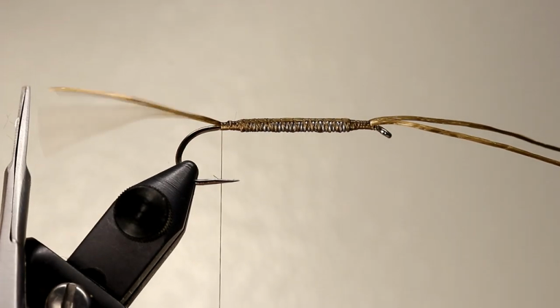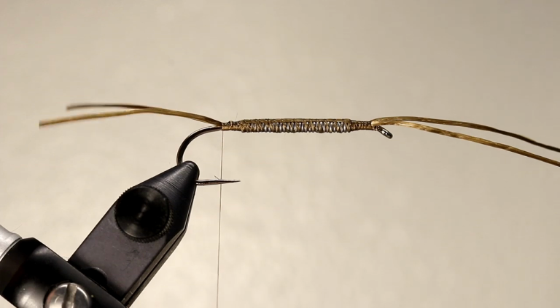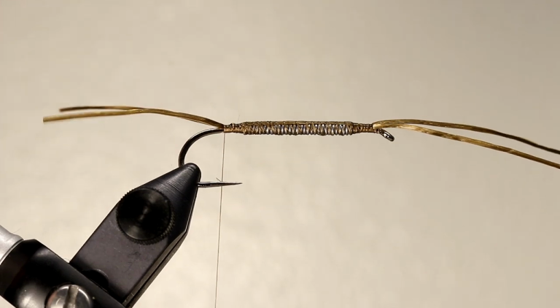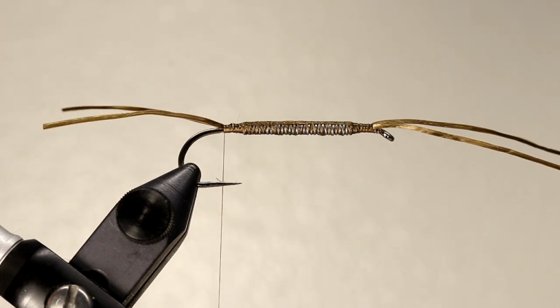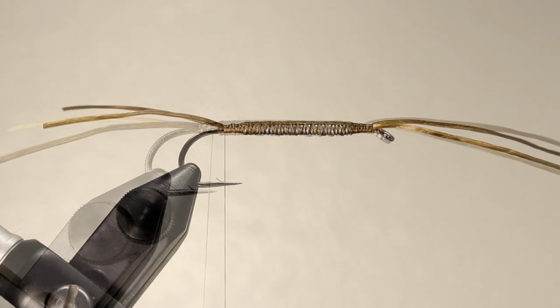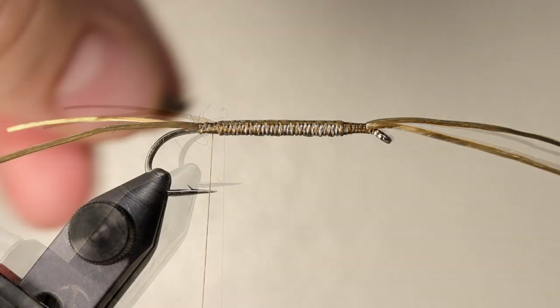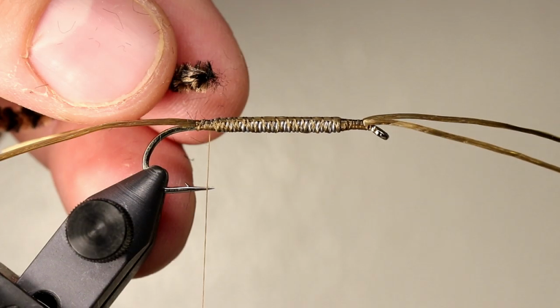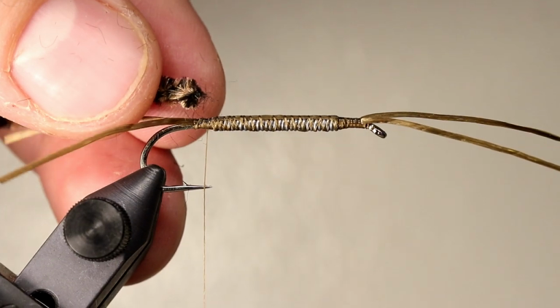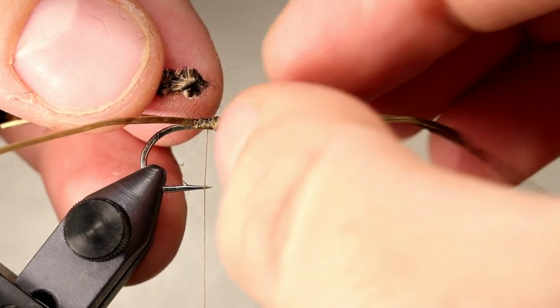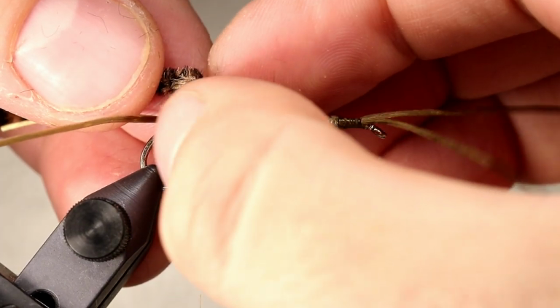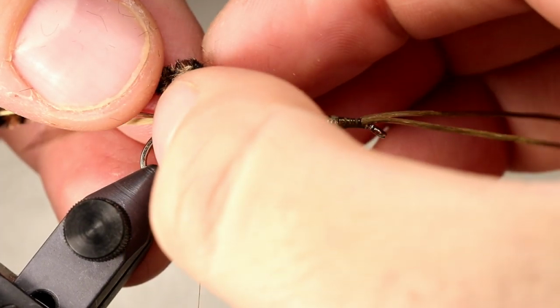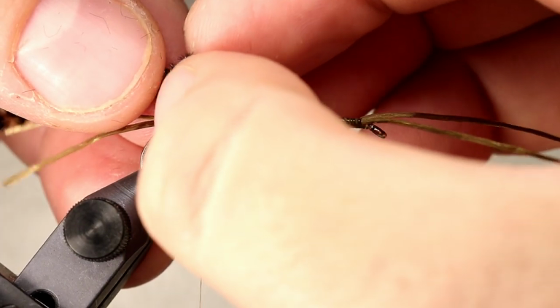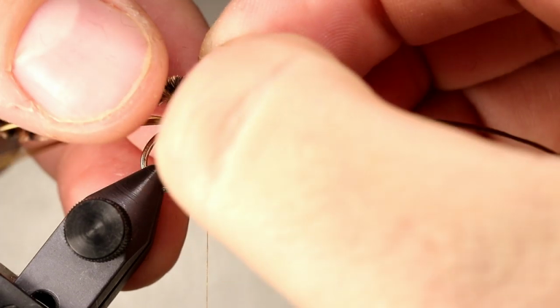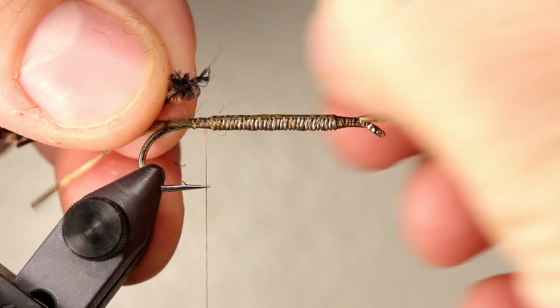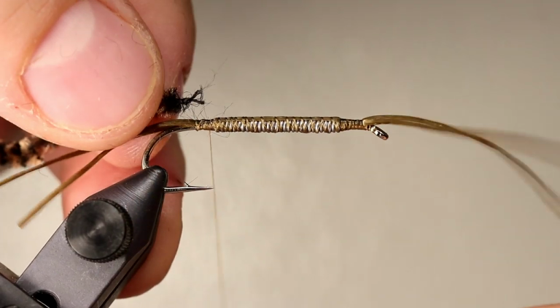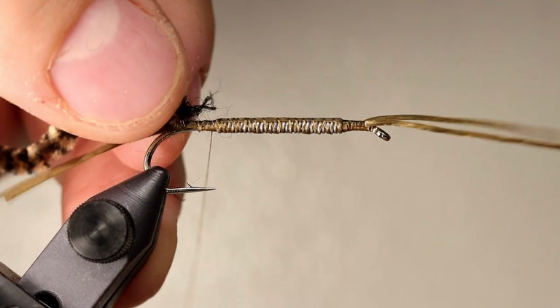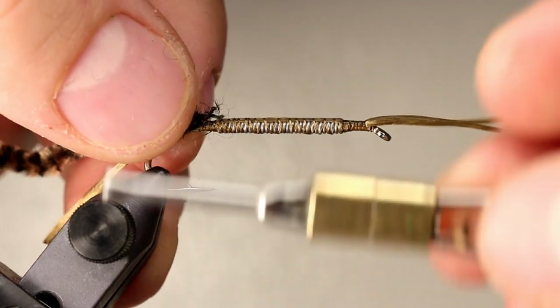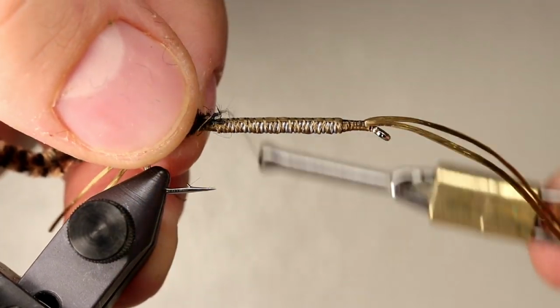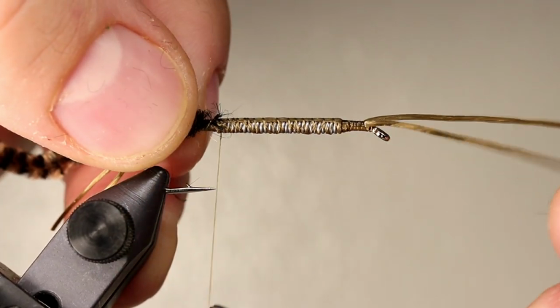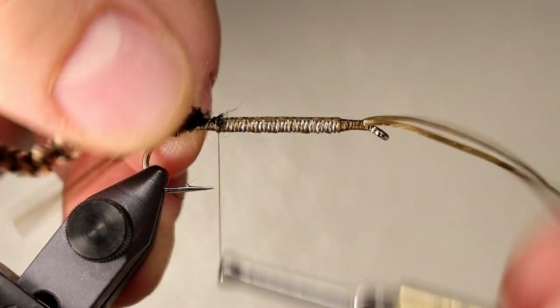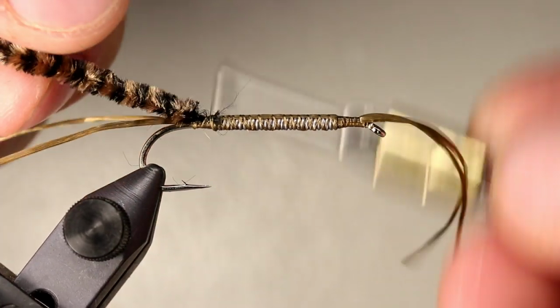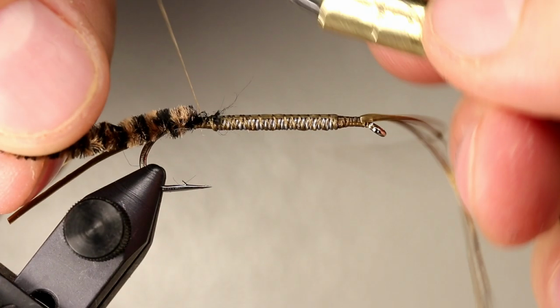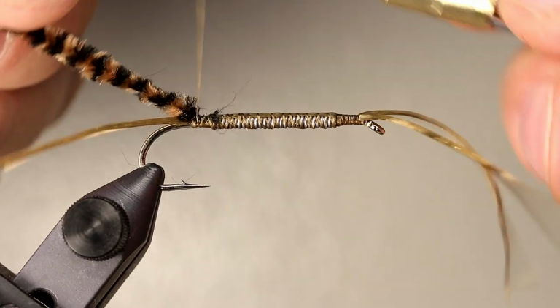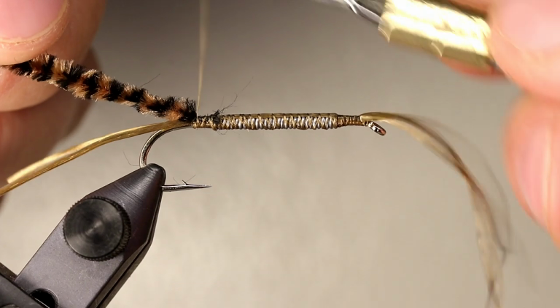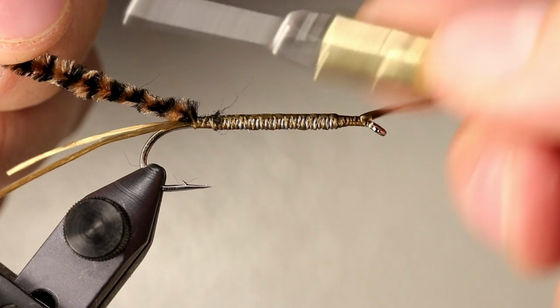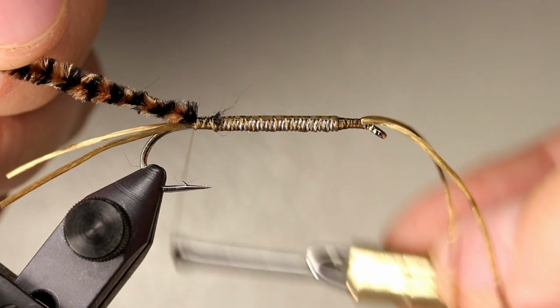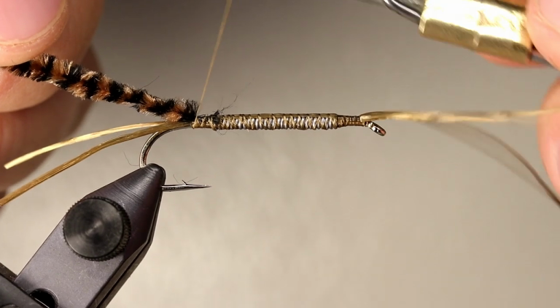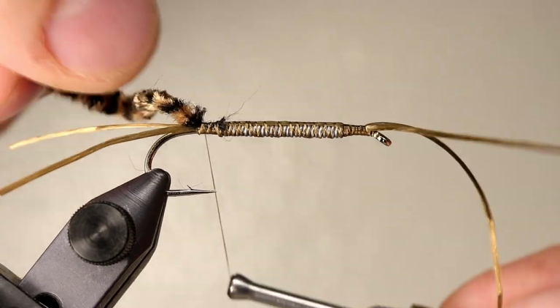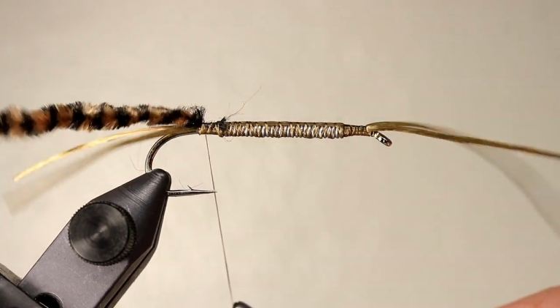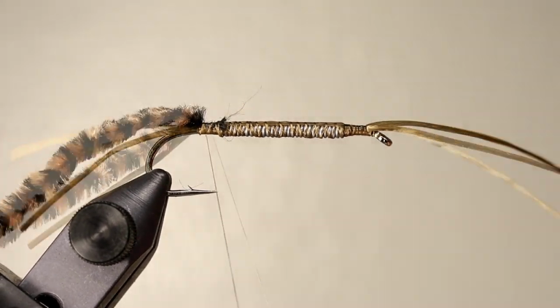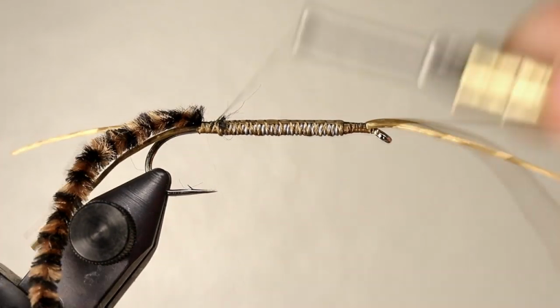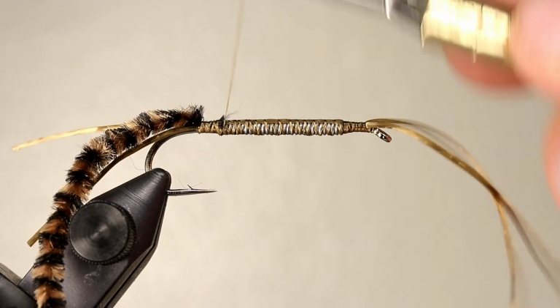Don't worry about making it perfect as we will trim it at the end. The entire body is going to be made from chenille. Strip the end of the chenille down to the core and tie this in just in front of the tail. Once the chenille is secure, wrap your thread up to about the two thirds point of the fly.